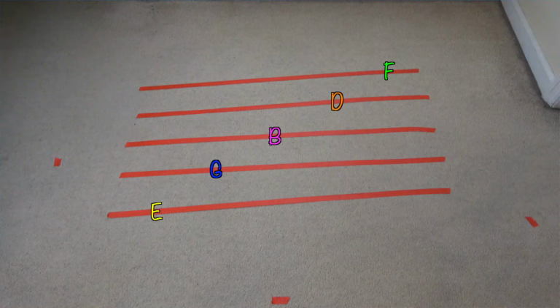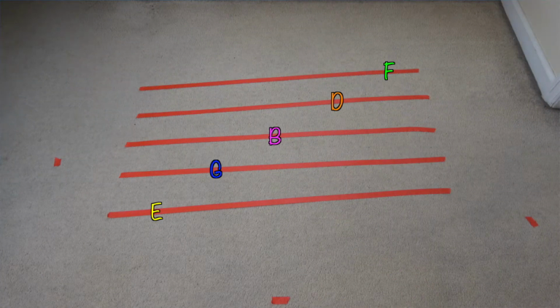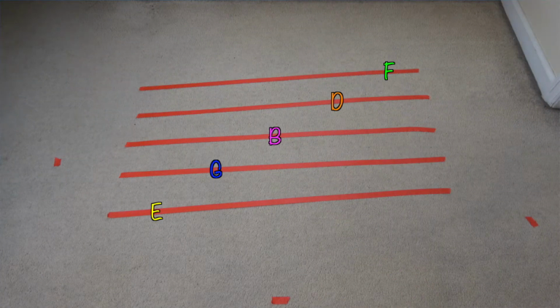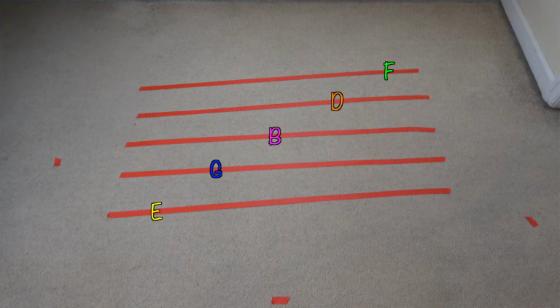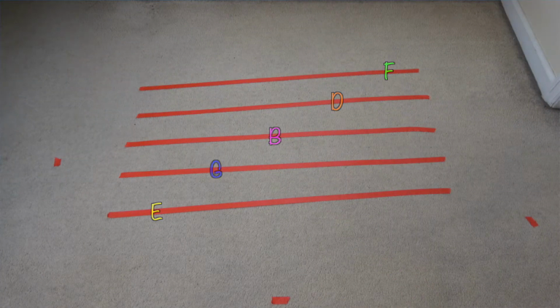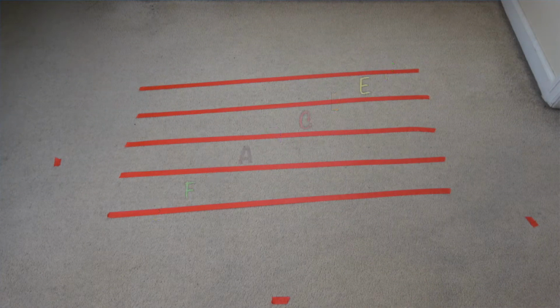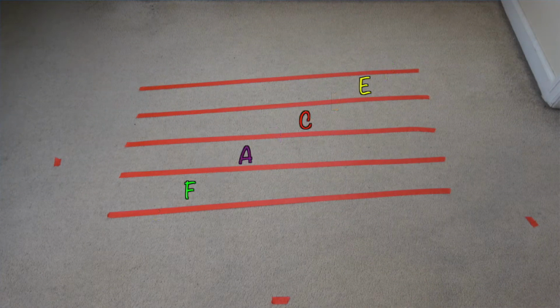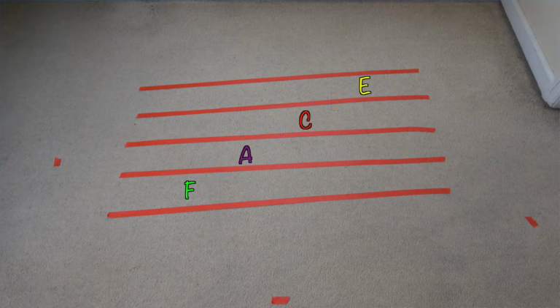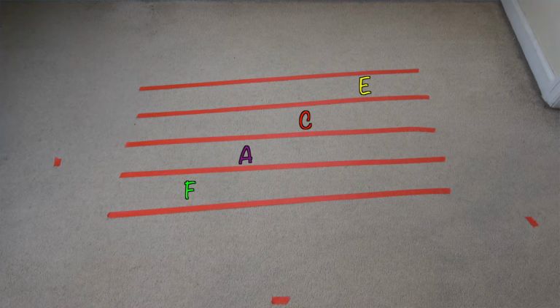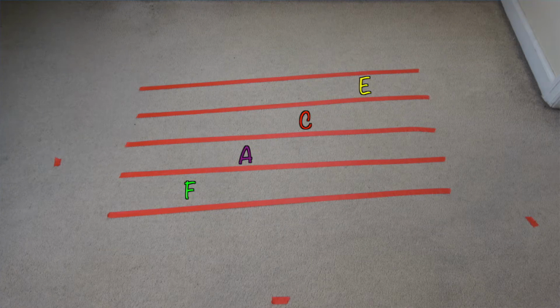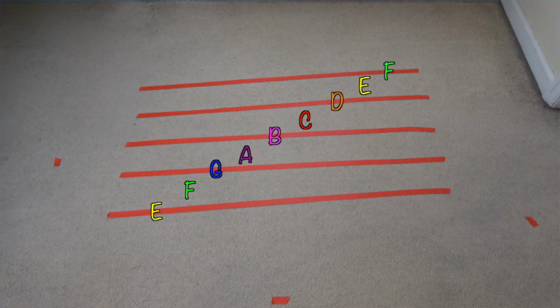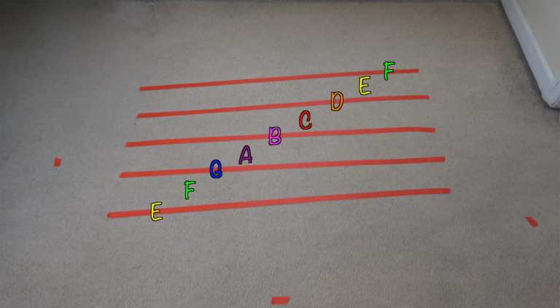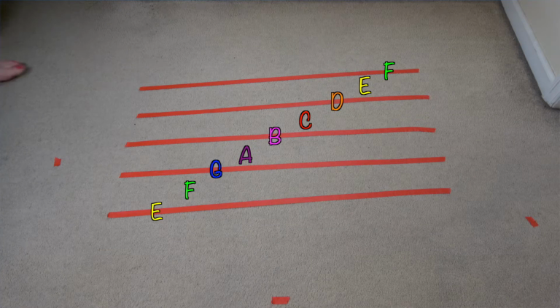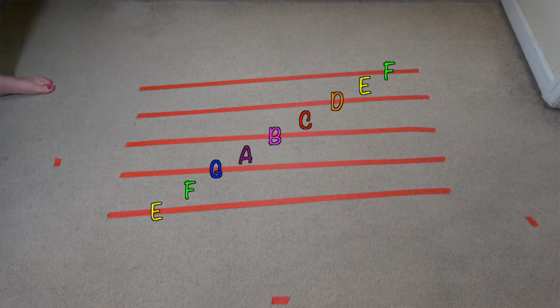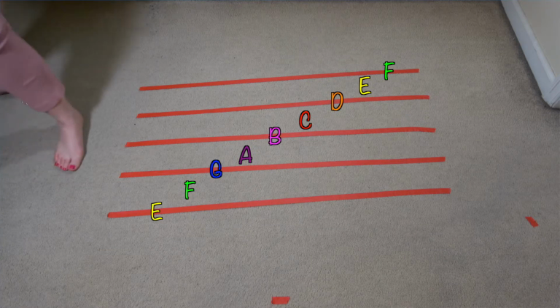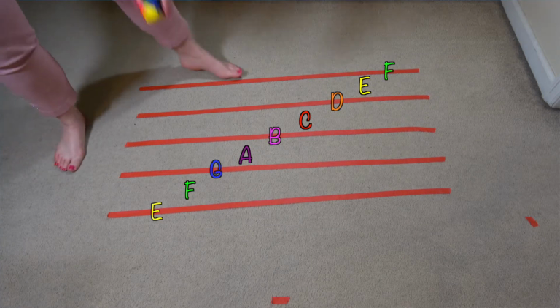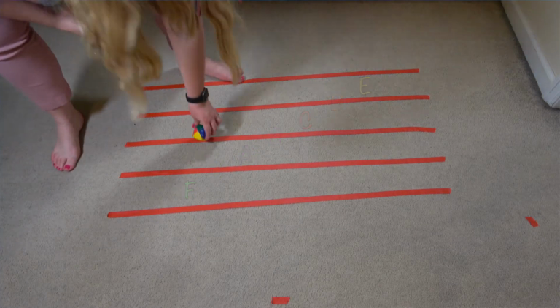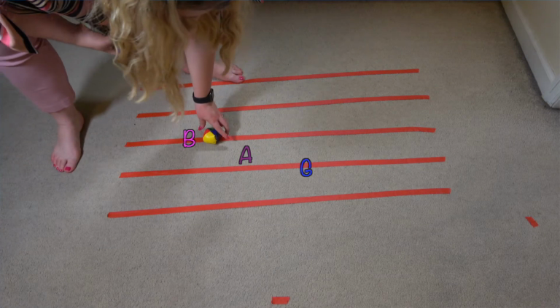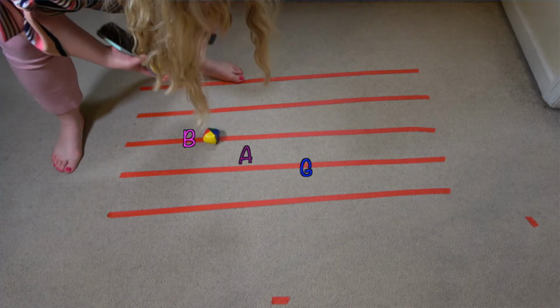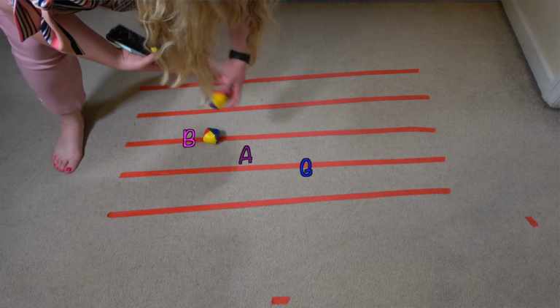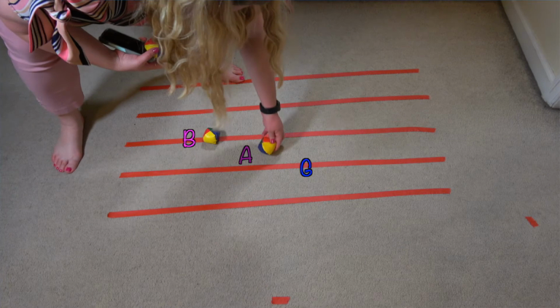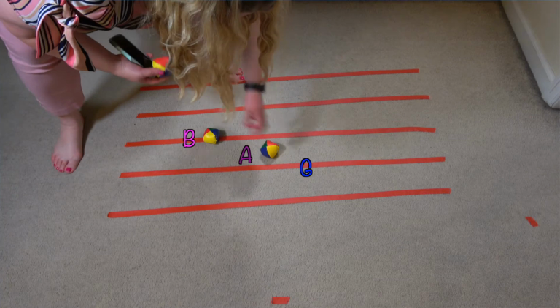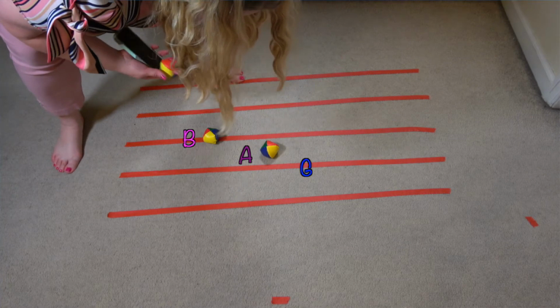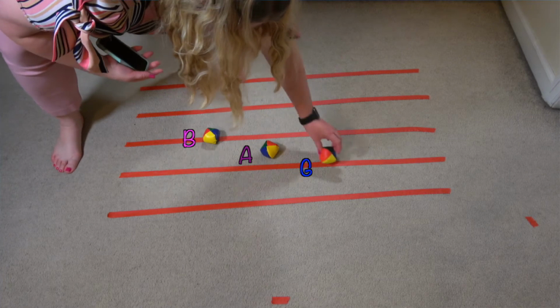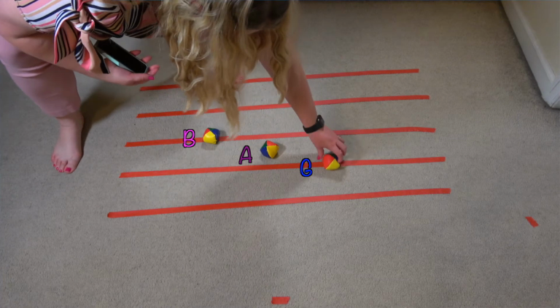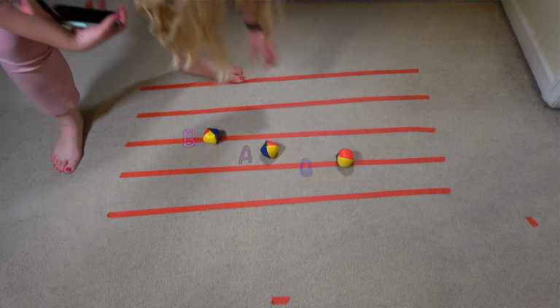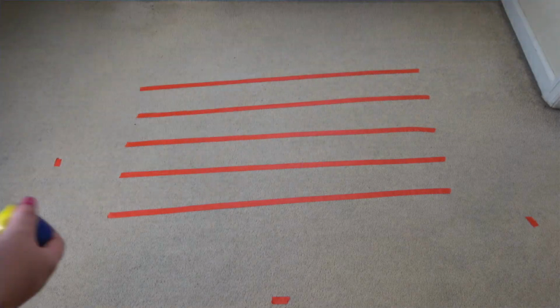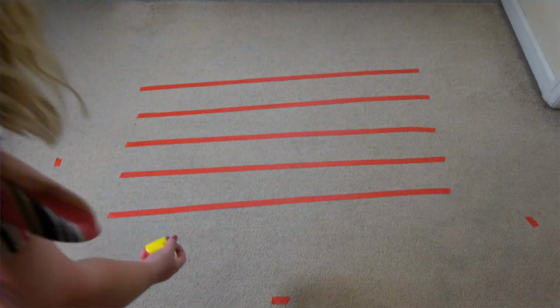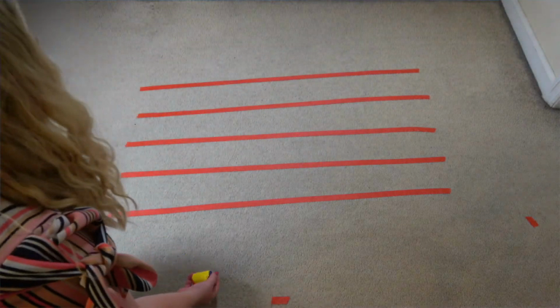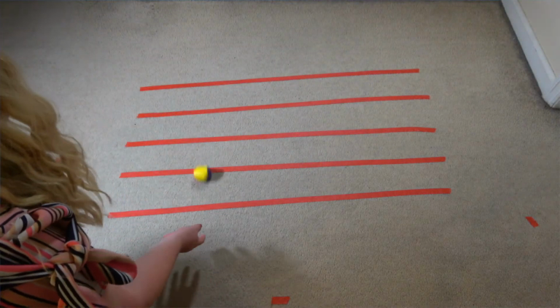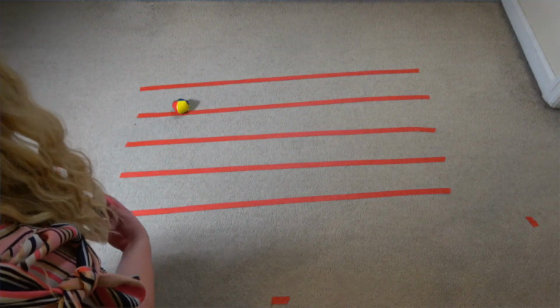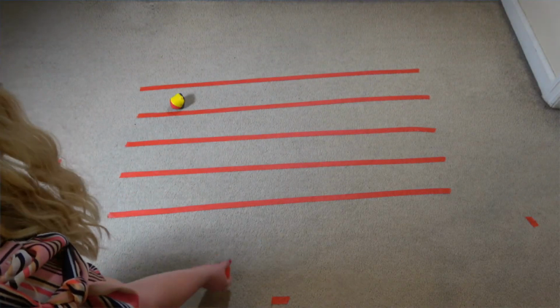To play this game, you'll roll something and try to spell out a word. If I wanted to spell the word bag, I would try to aim for those three letters. The person who spells the word correctly in the least number of tries wins.